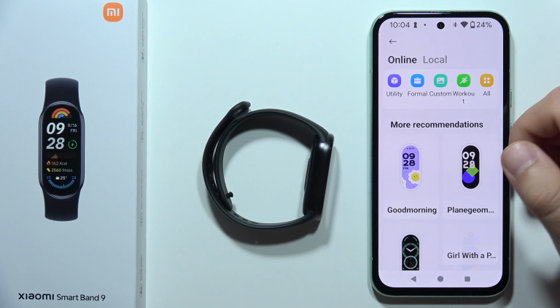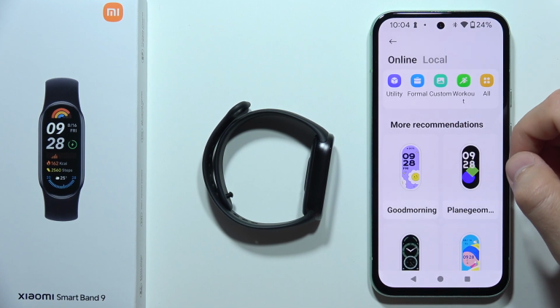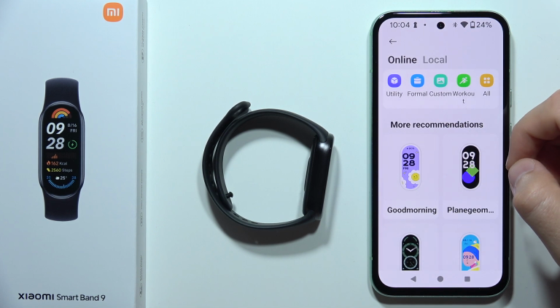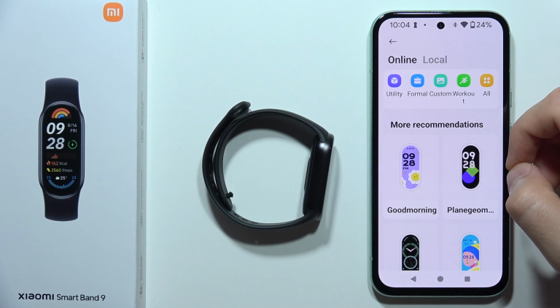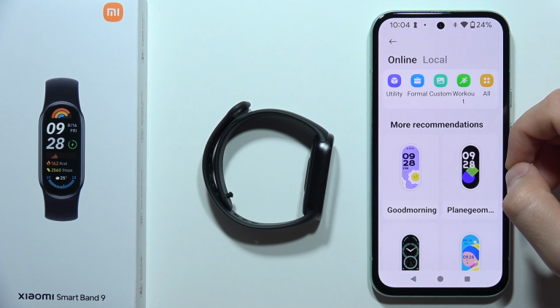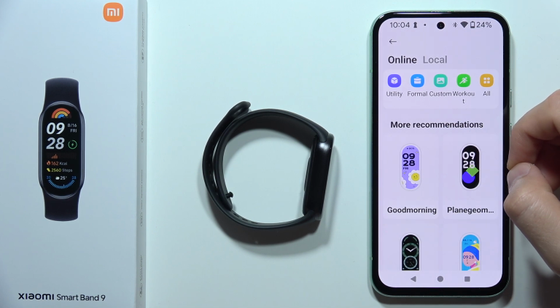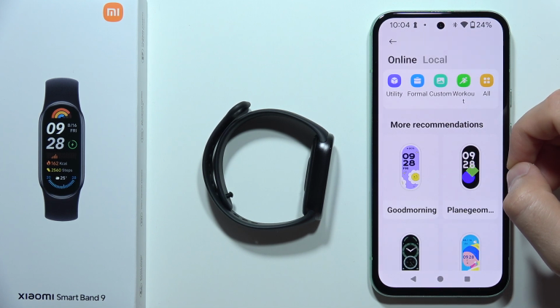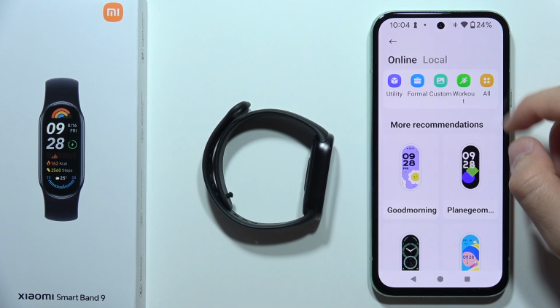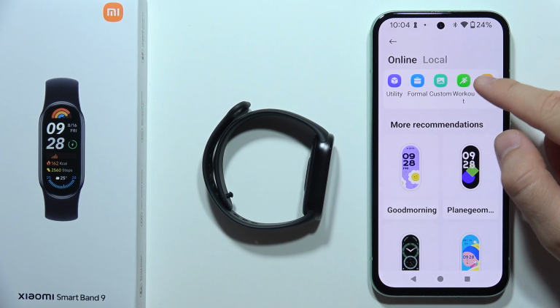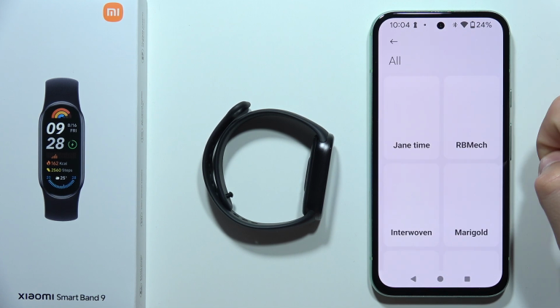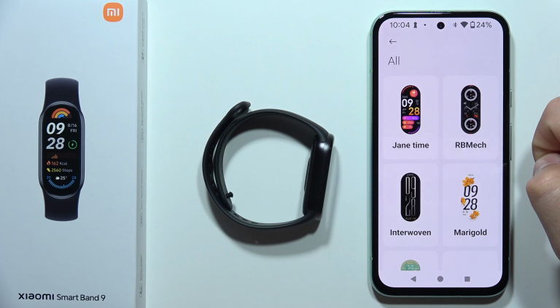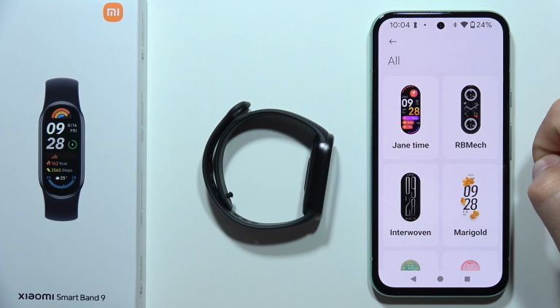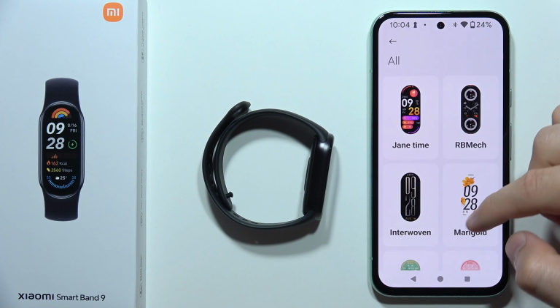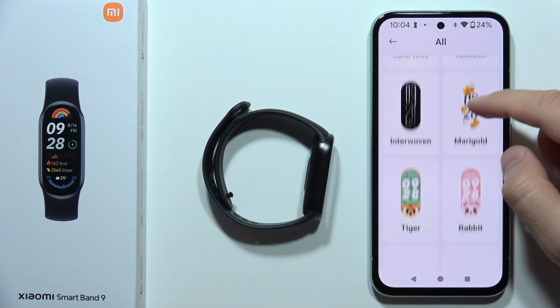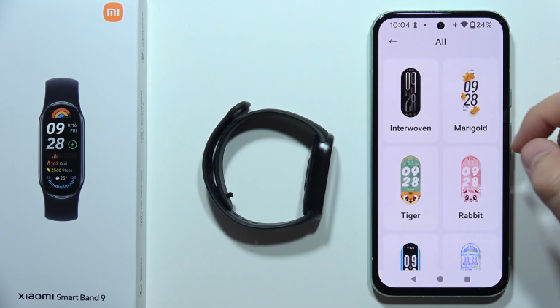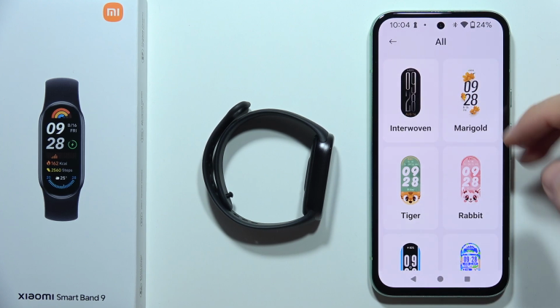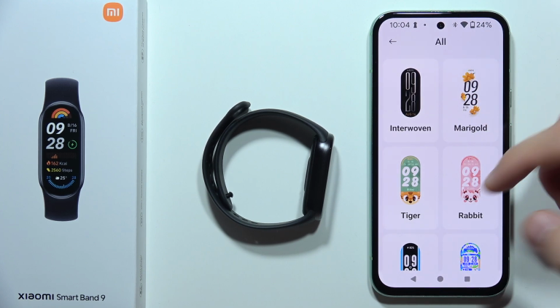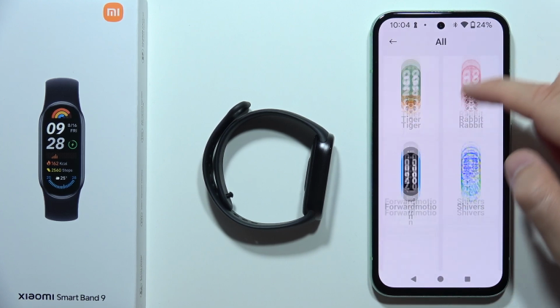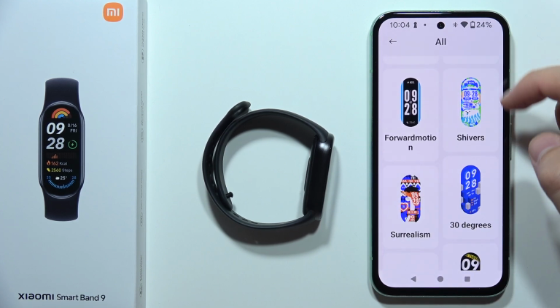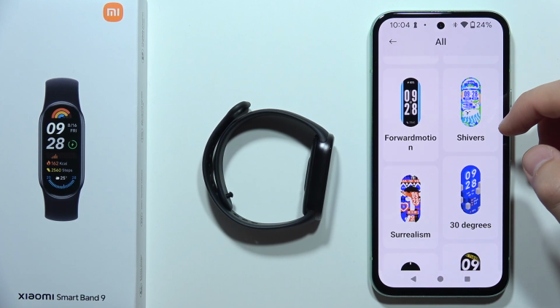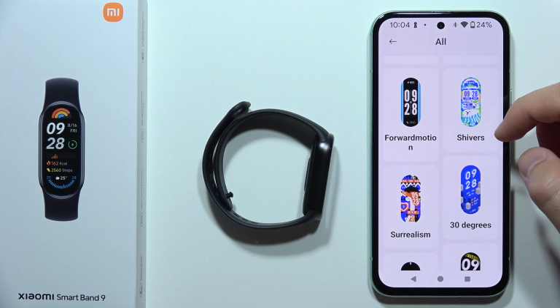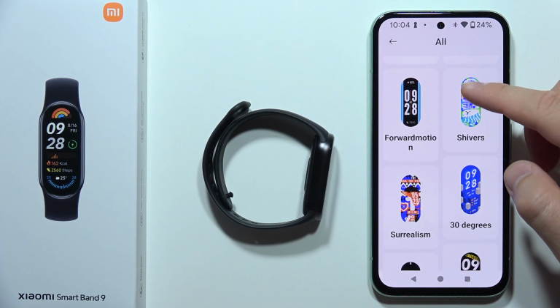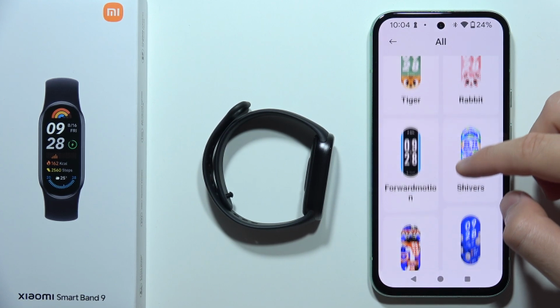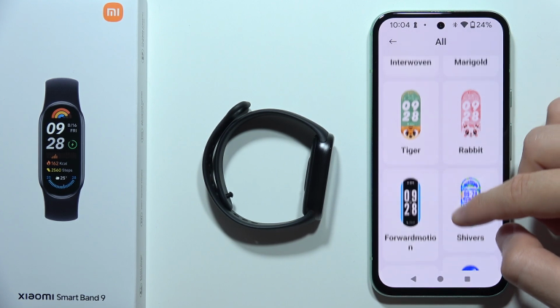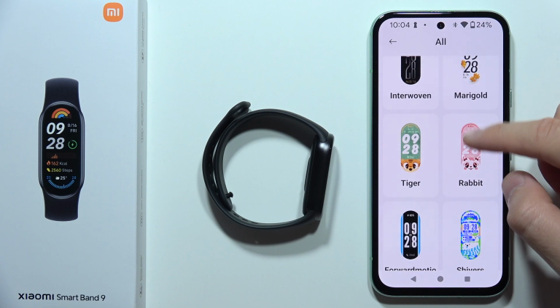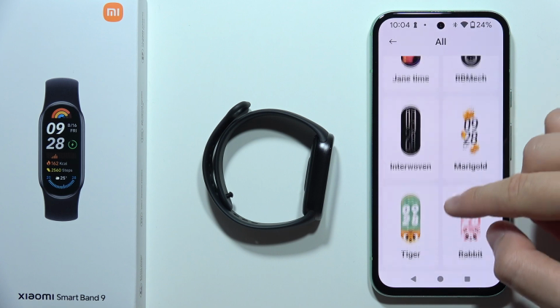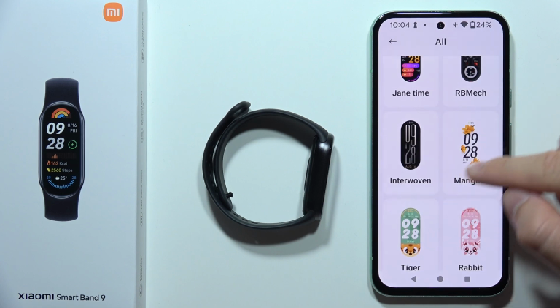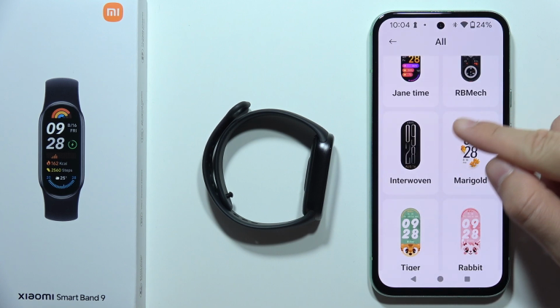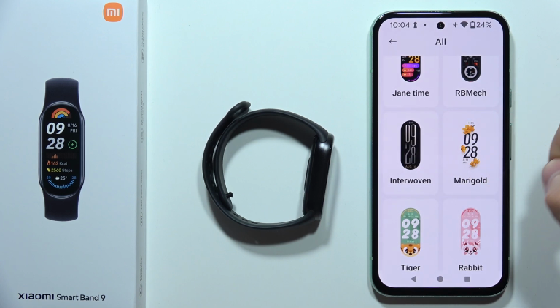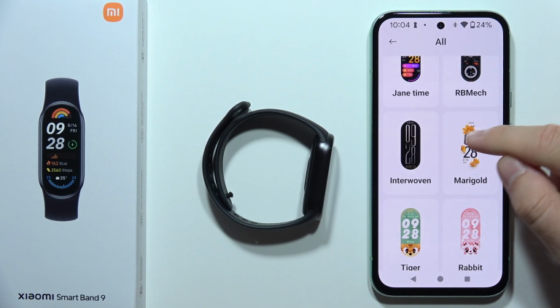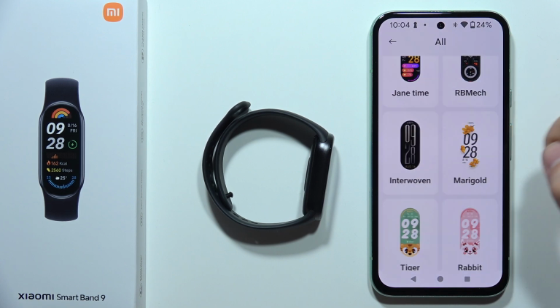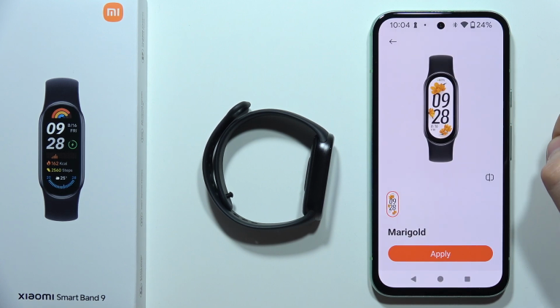Right now, you can quickly get access to all watch faces by clicking here. So now you can just search between all of these watch faces. Let's say that I would like to get this watch face, so I have to tap on it.